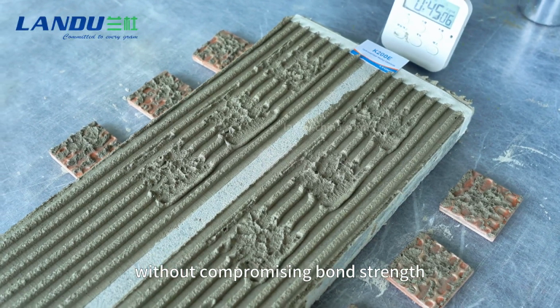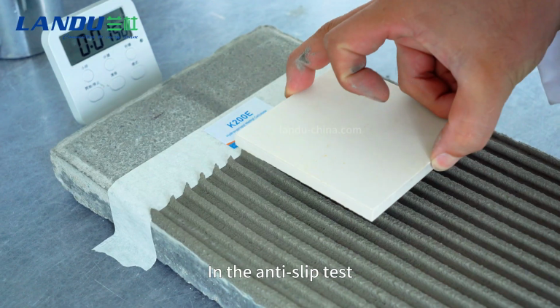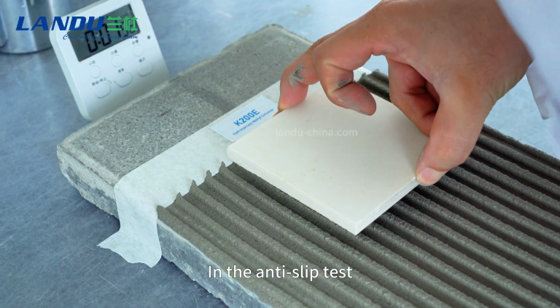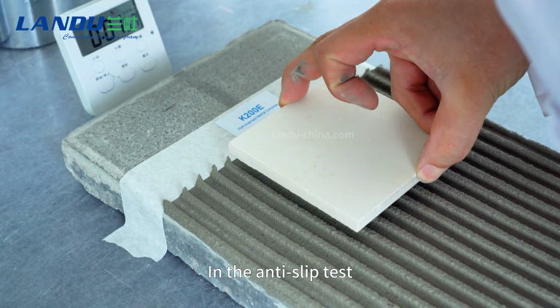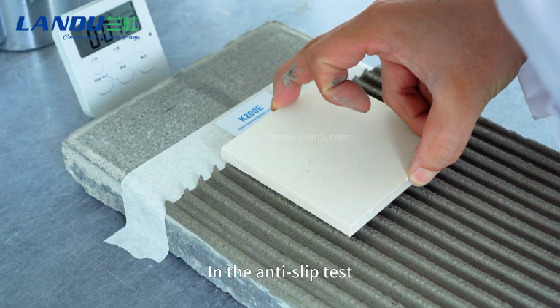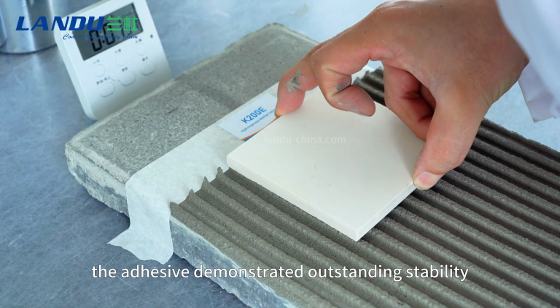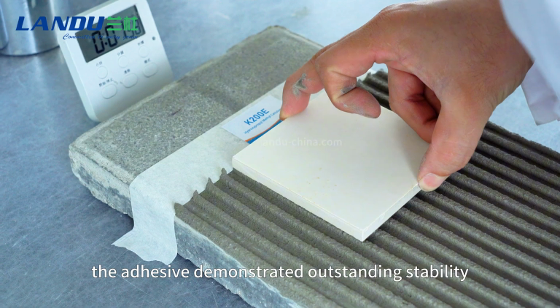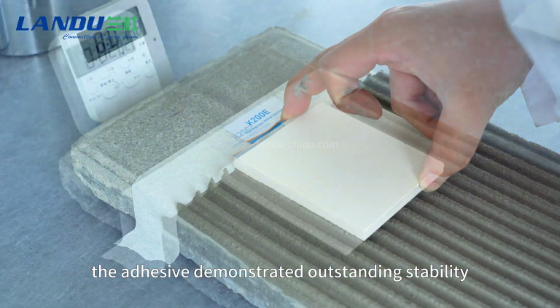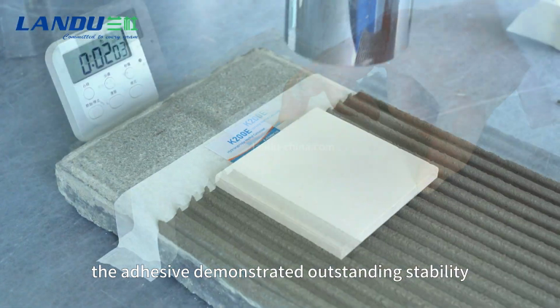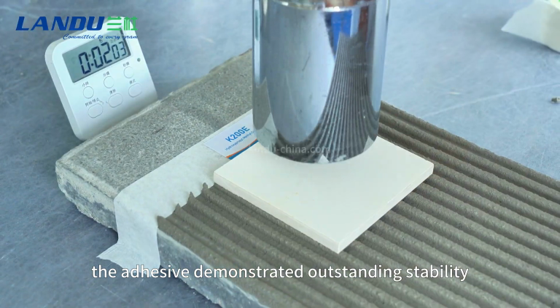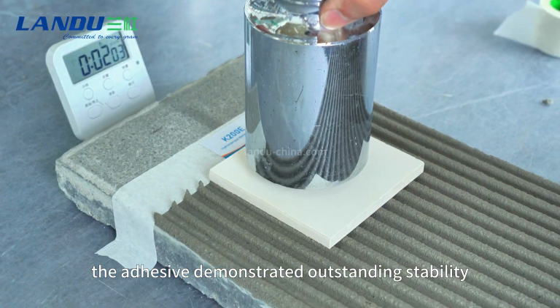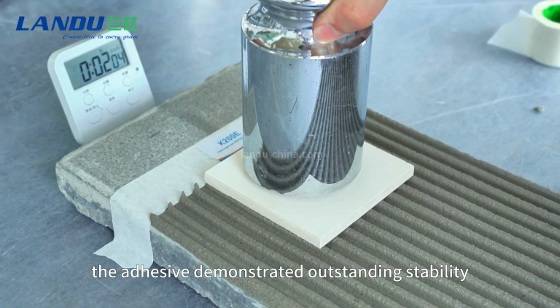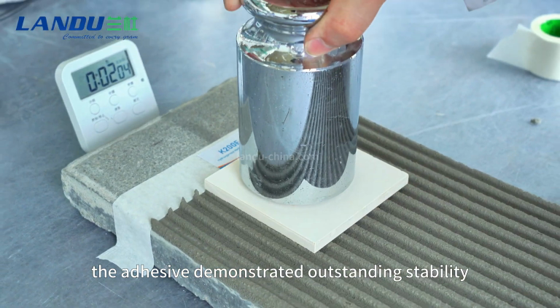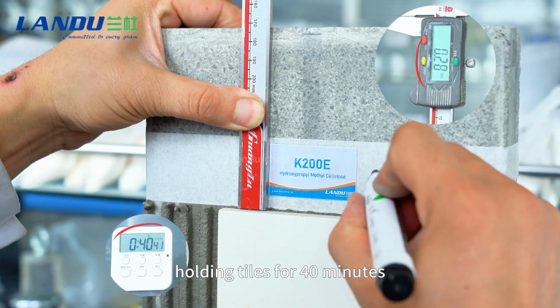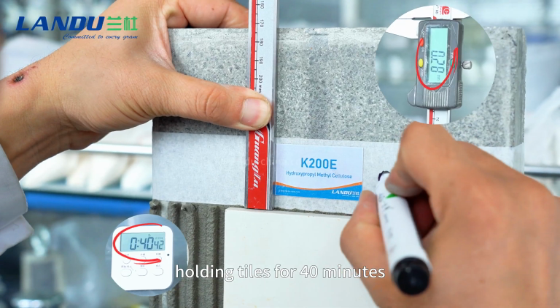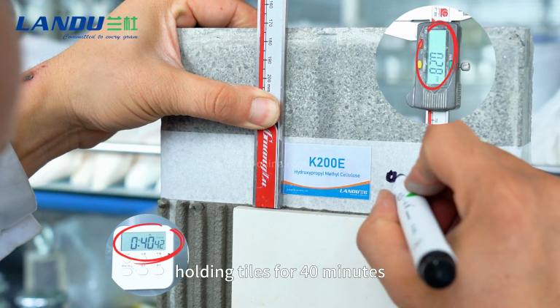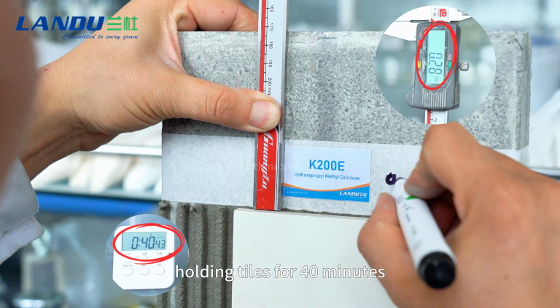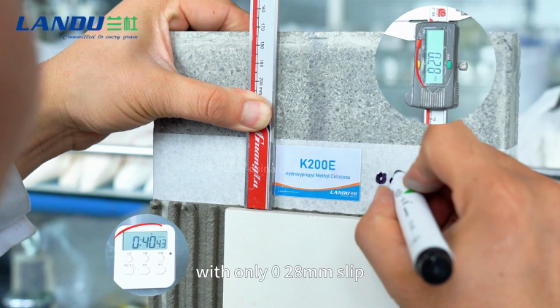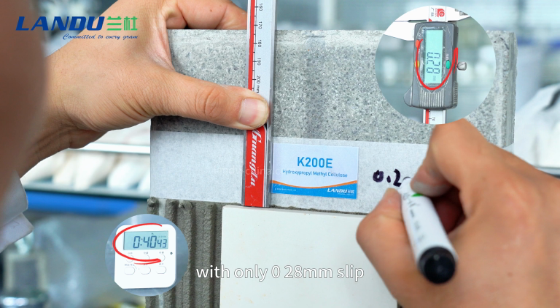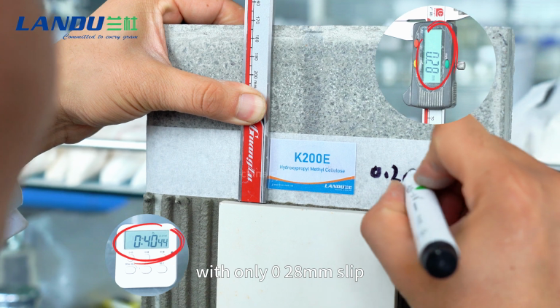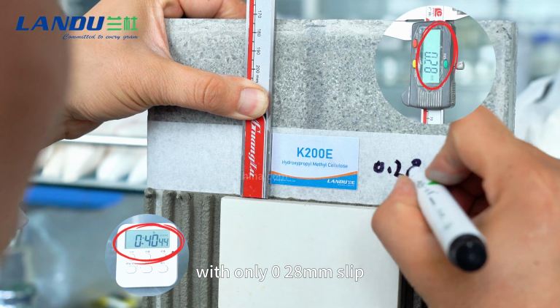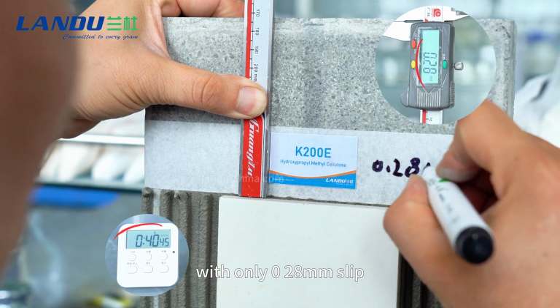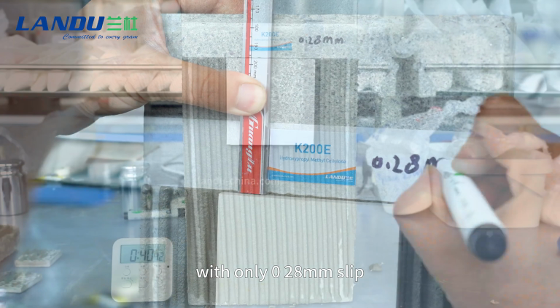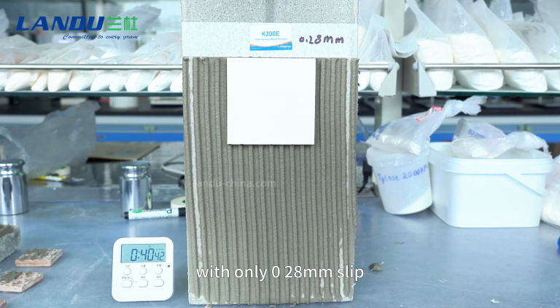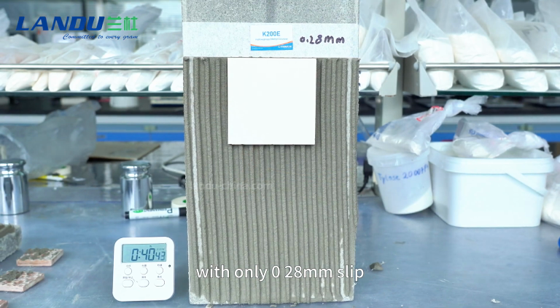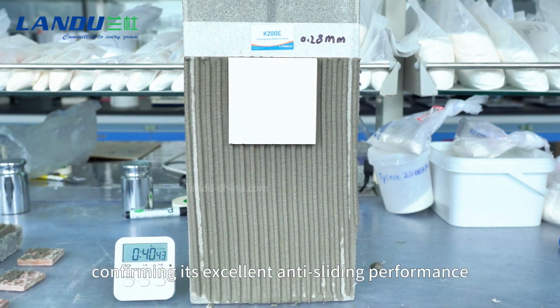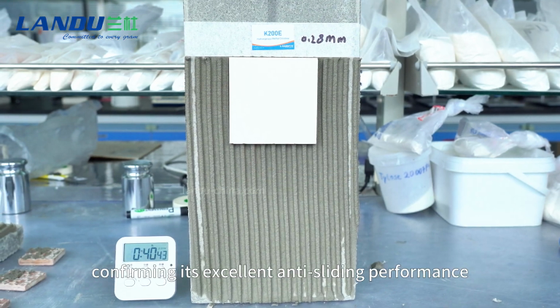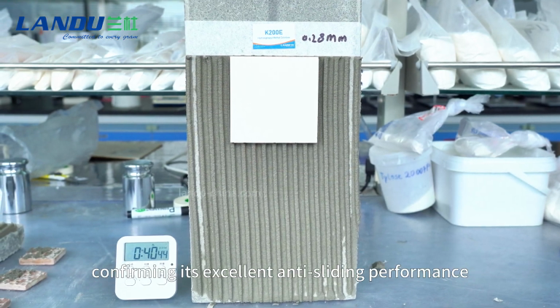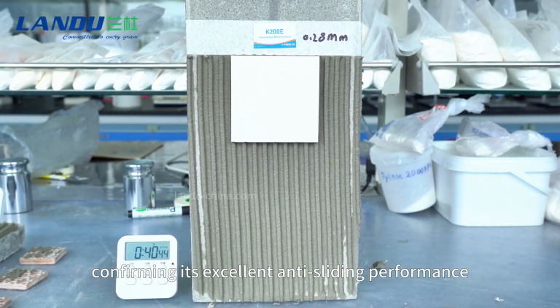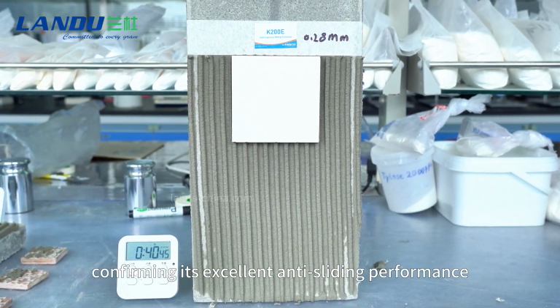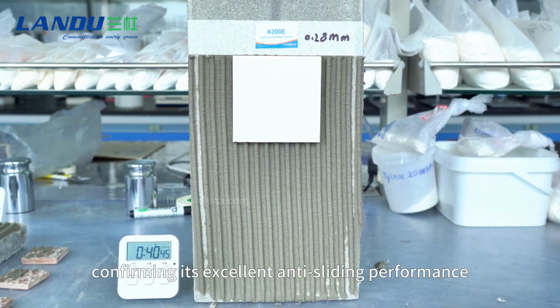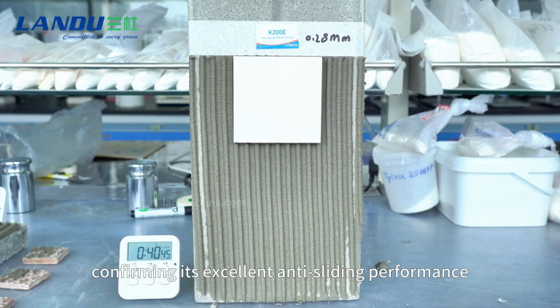In the anti-slip test, the adhesive demonstrated outstanding stability, holding tiles for 40 minutes with only 0.28 millimeter slip, confirming its excellent anti-sliding performance.